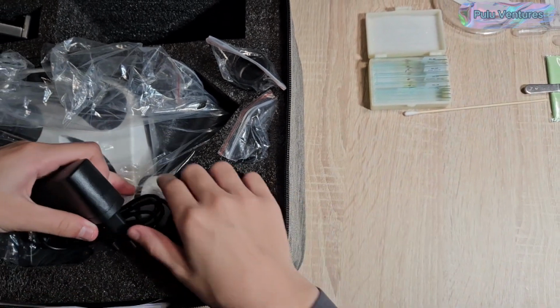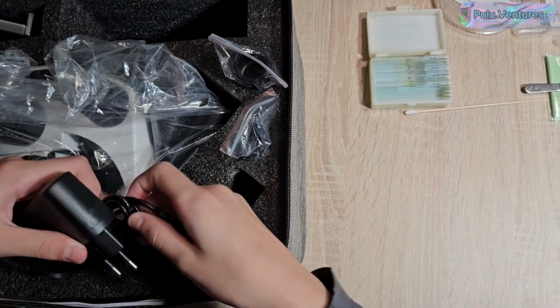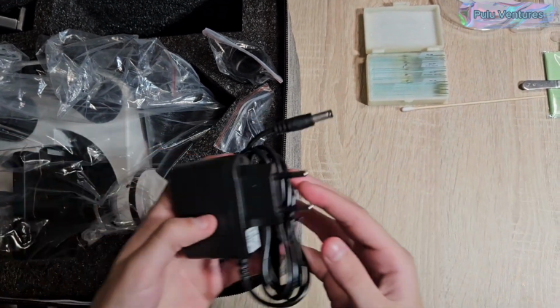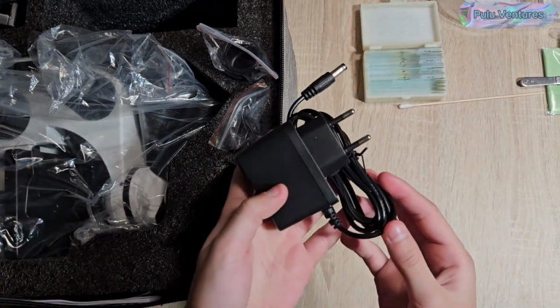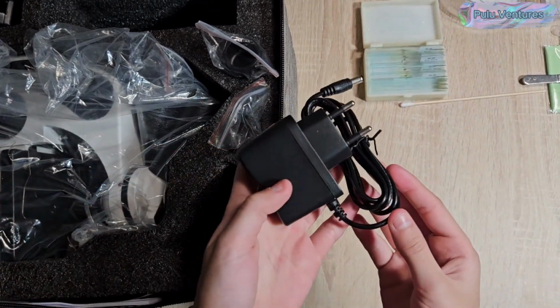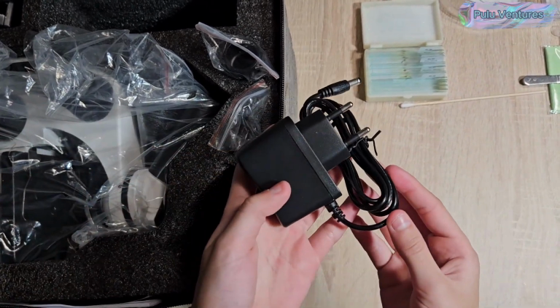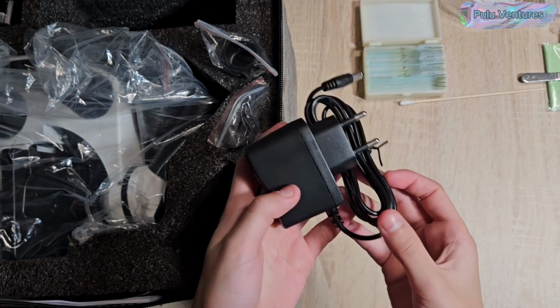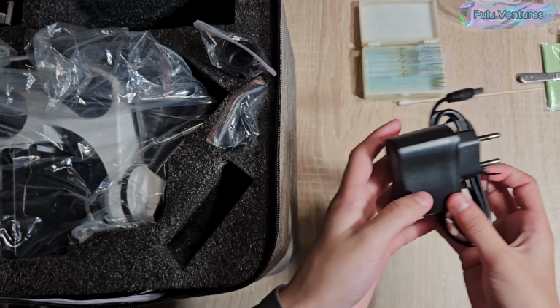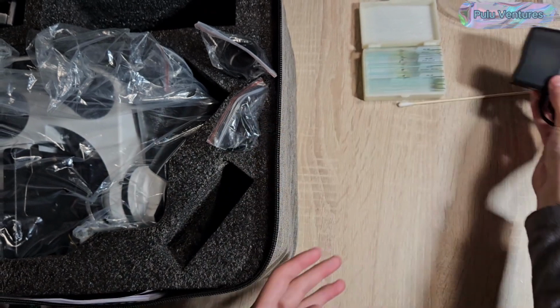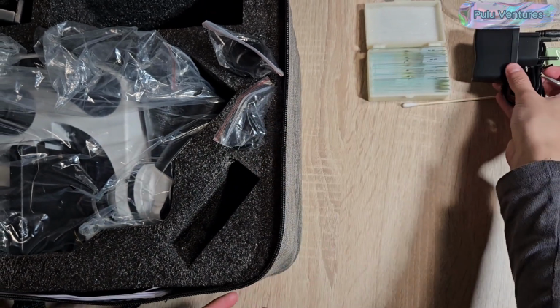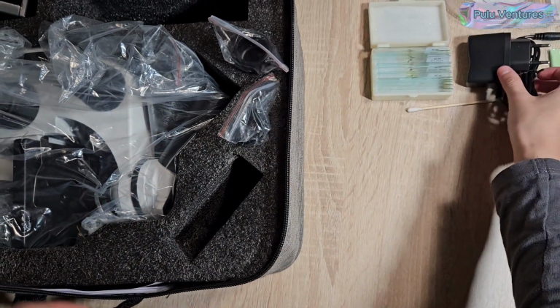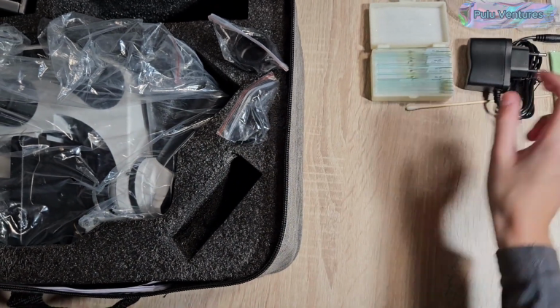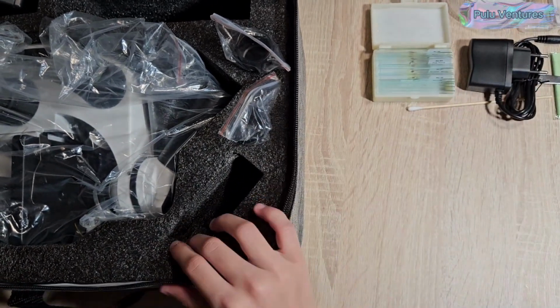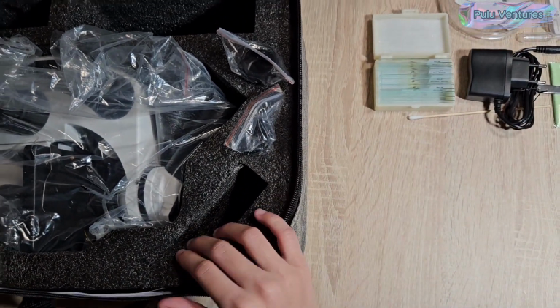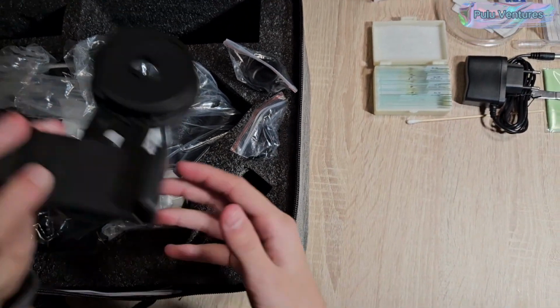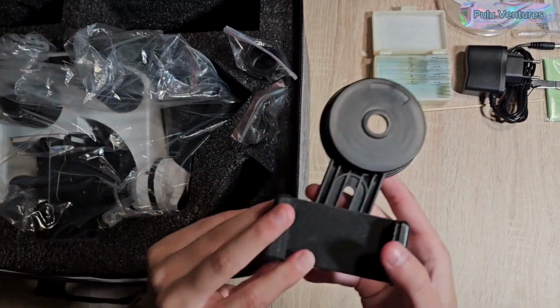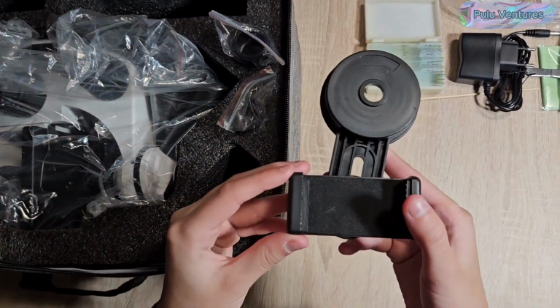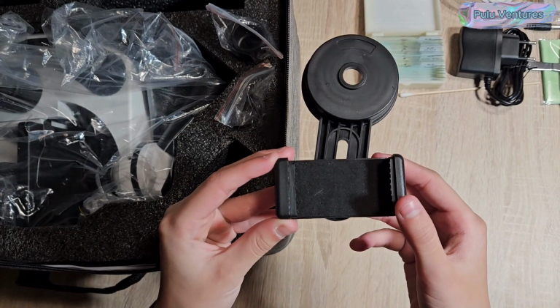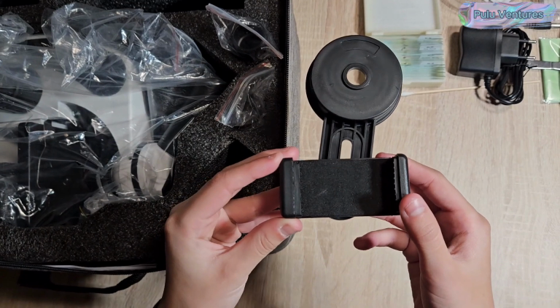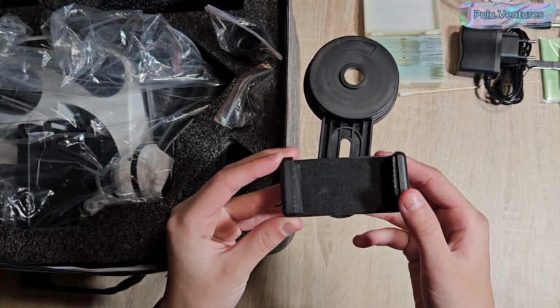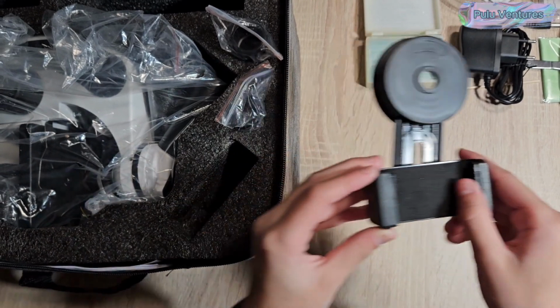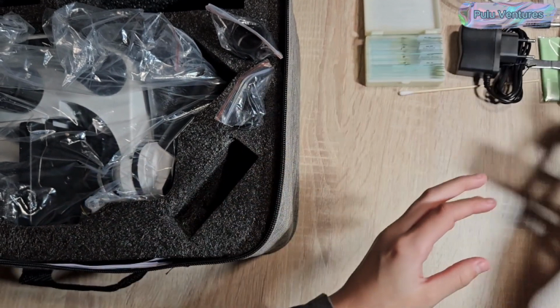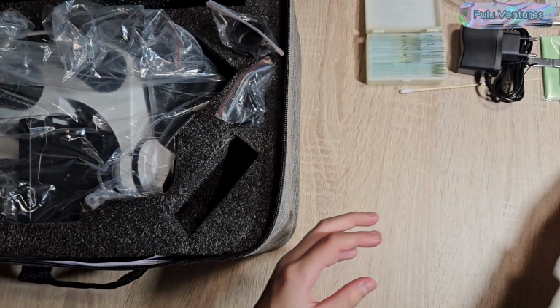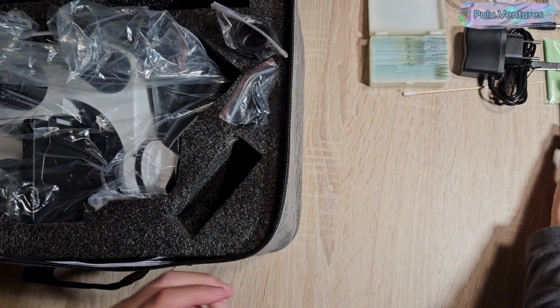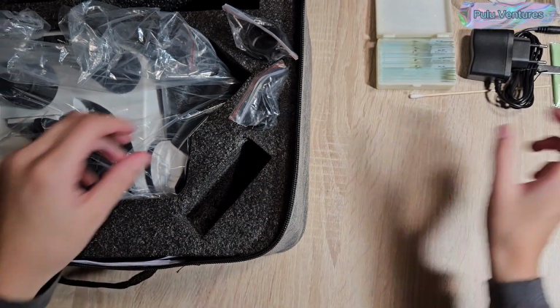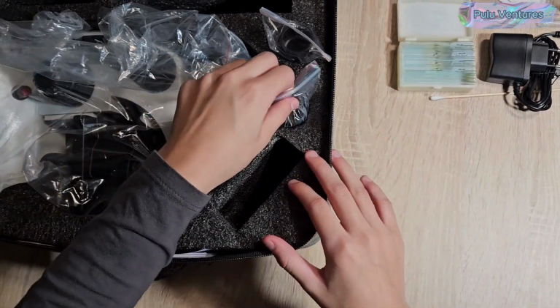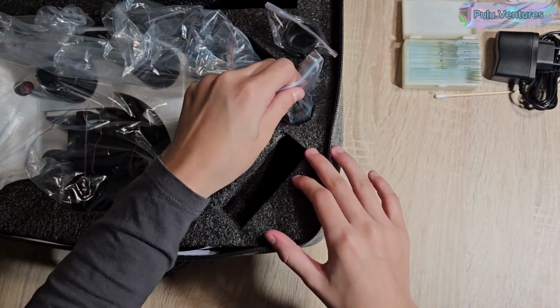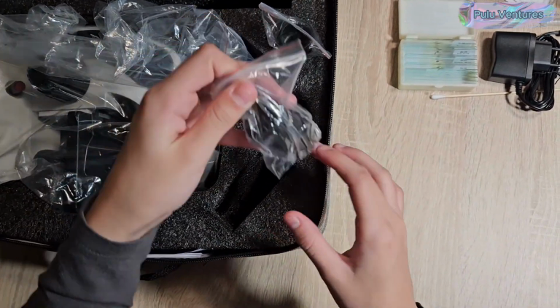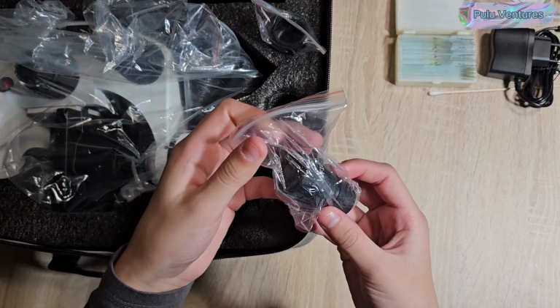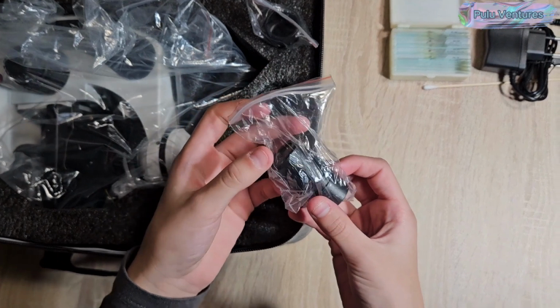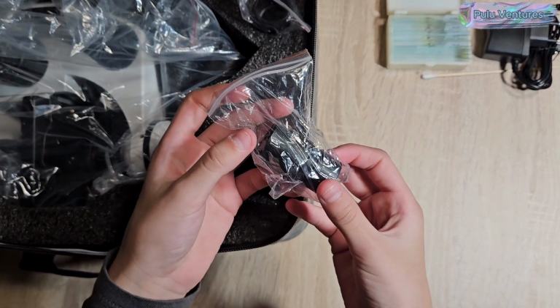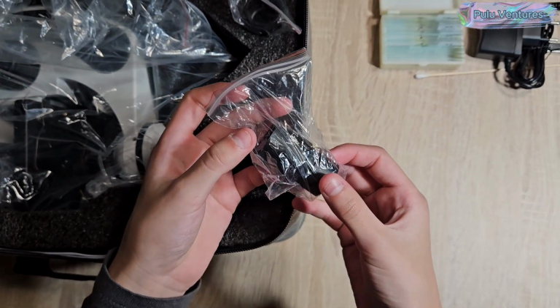USB charger is included. Batteries must be purchased separately if you do not wish to use the charger. Also included is a cell phone holder and photo shutter. The microscope consists of two objective lenses of 10x and 25x, and a 2x multiplier lens.